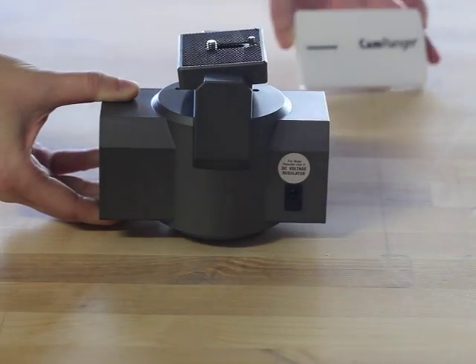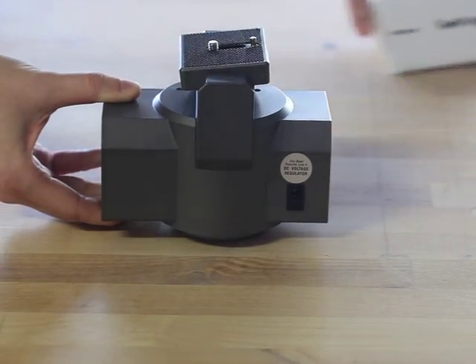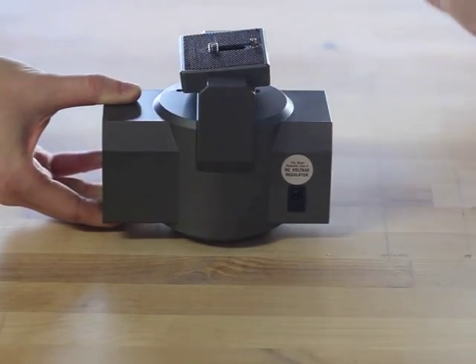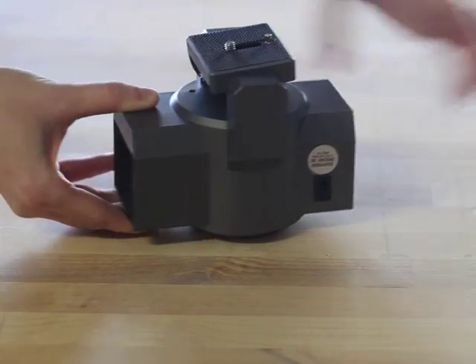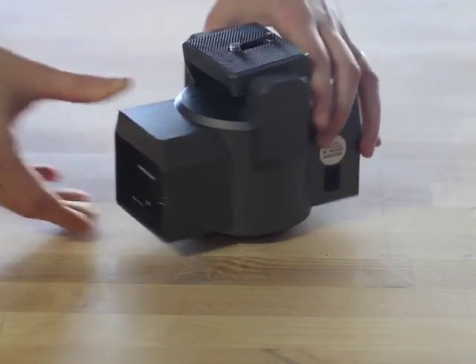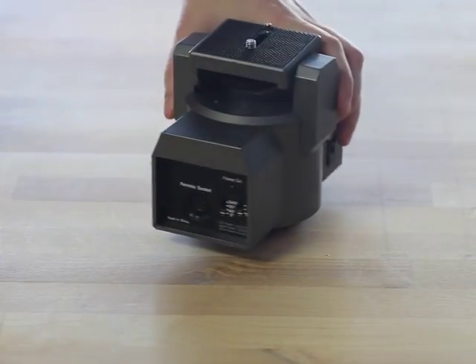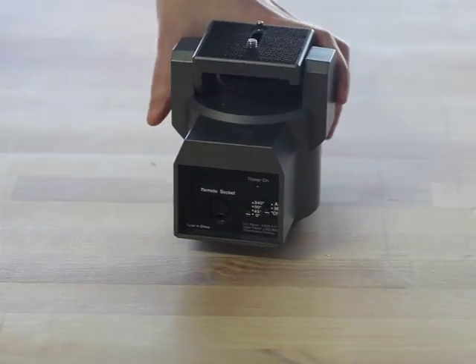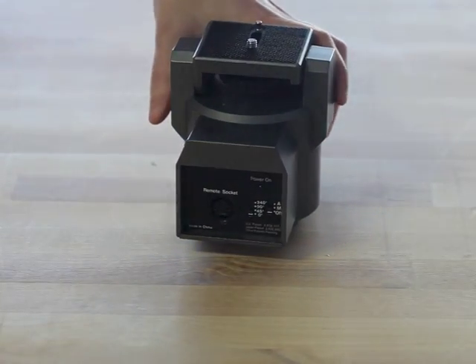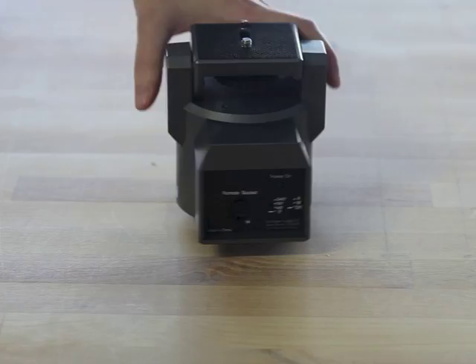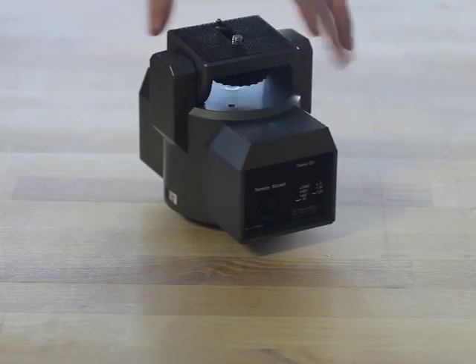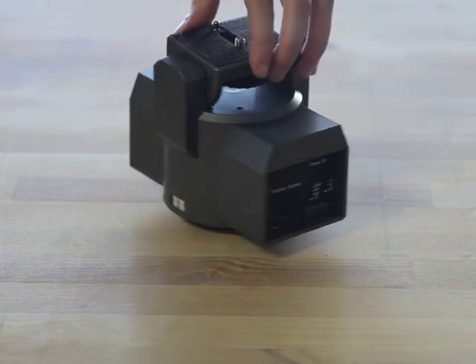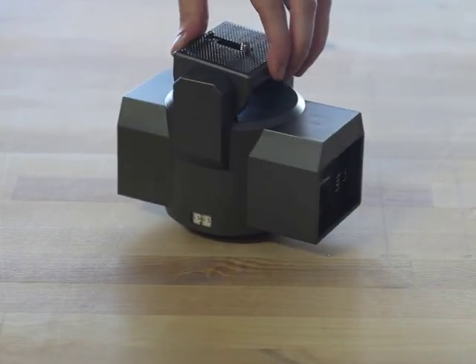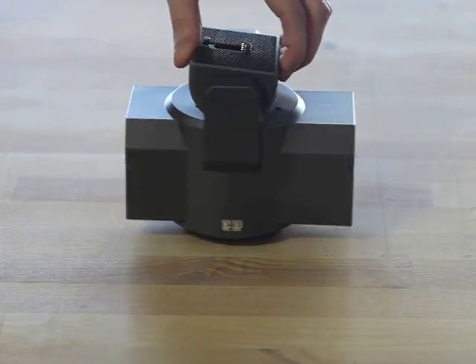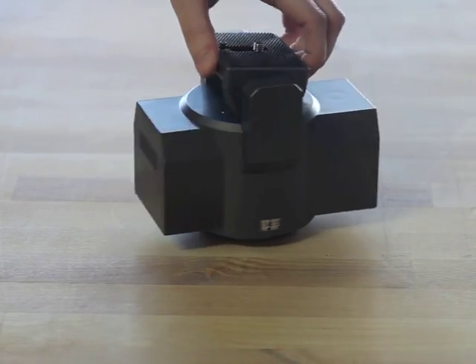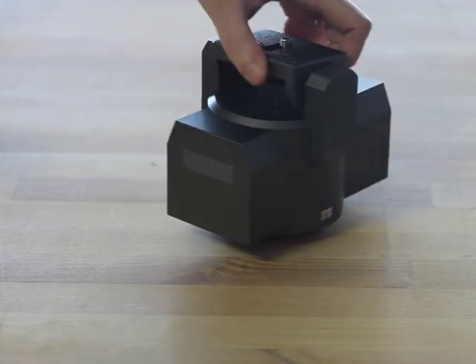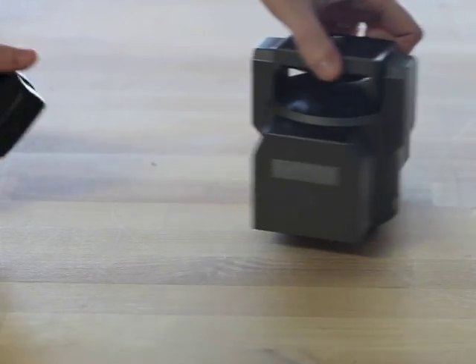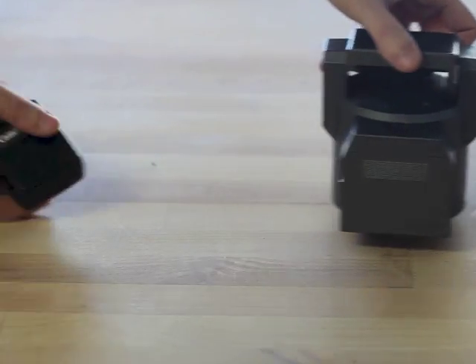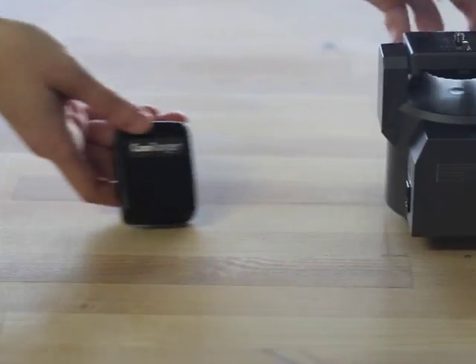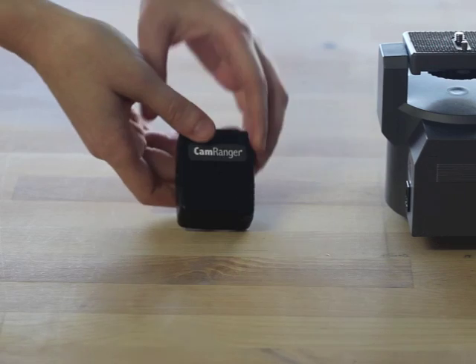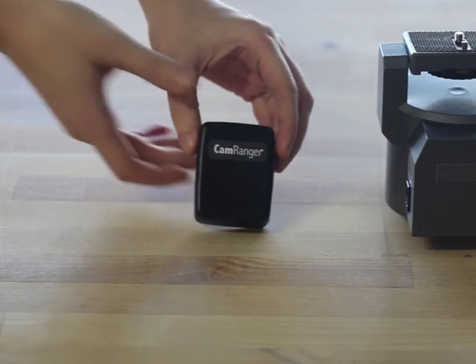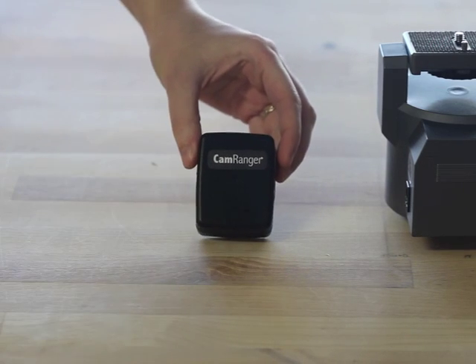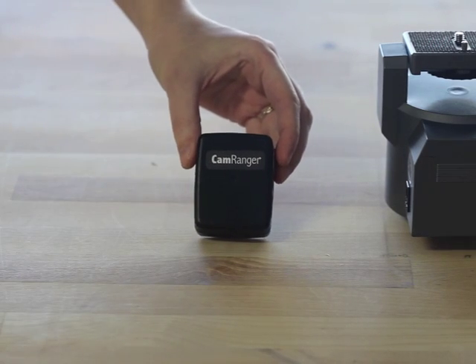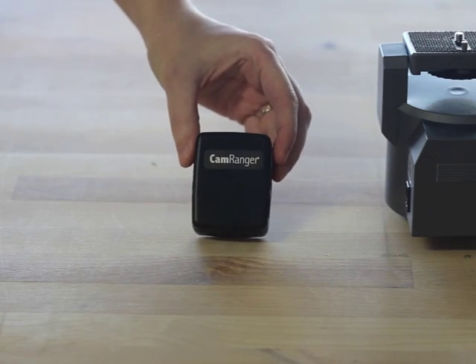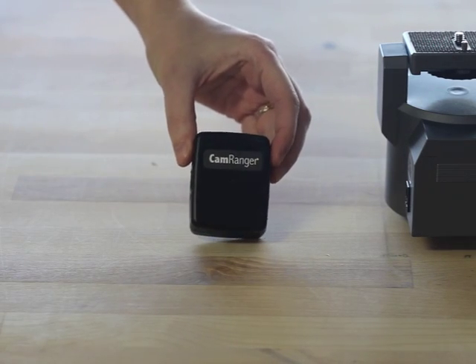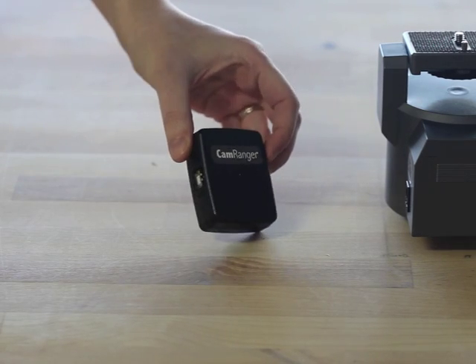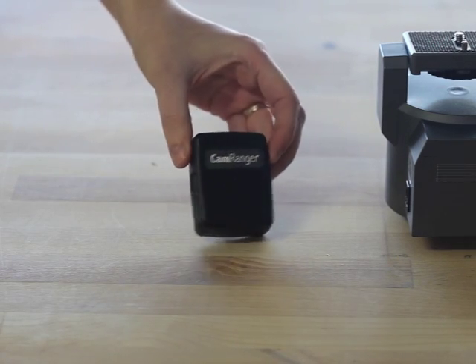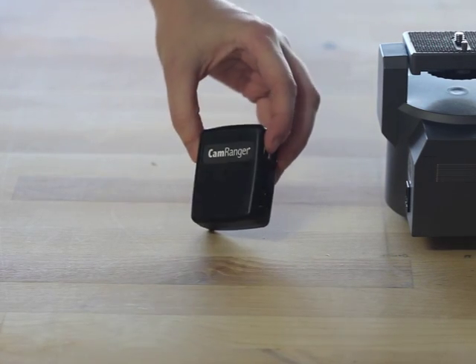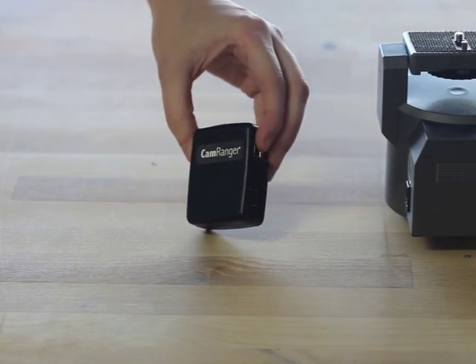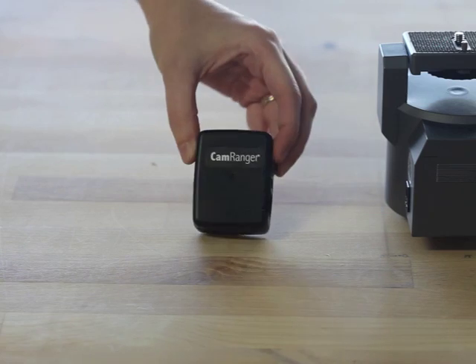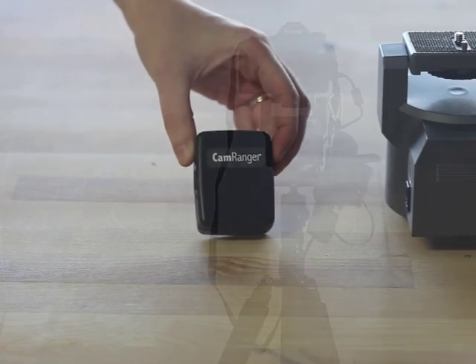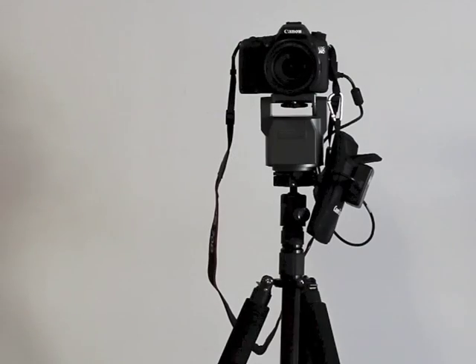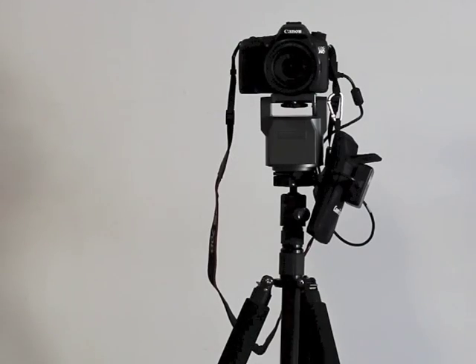This is a motorized tripod head that is known by many names including MP101, MP360, and sold by Beskoren Haig. The CamRanger can connect to the tripod head using the new CamRanger PT Hub, which is made in the USA.